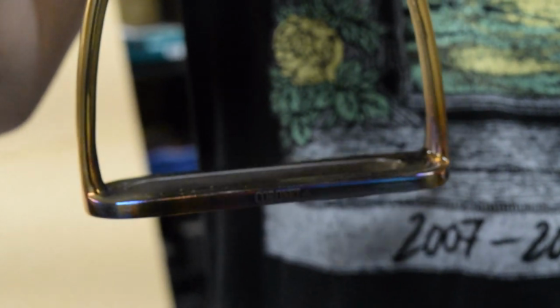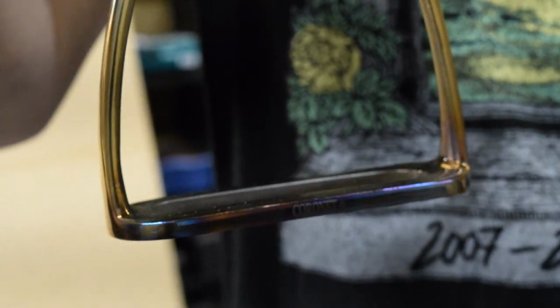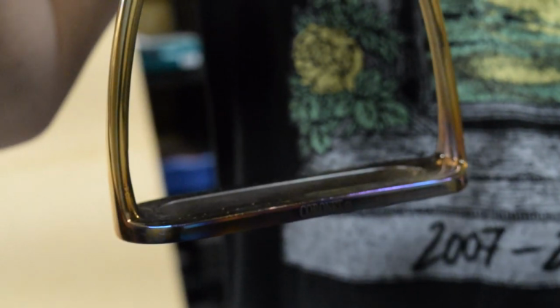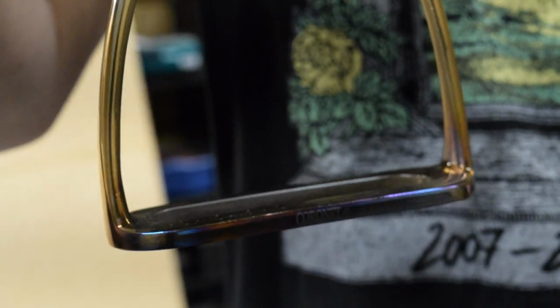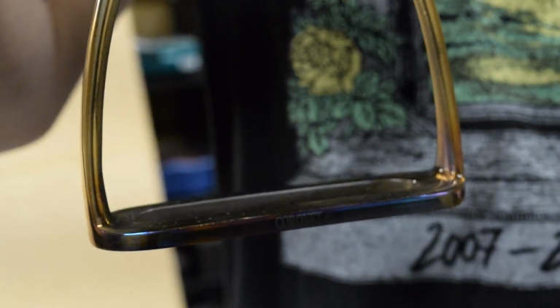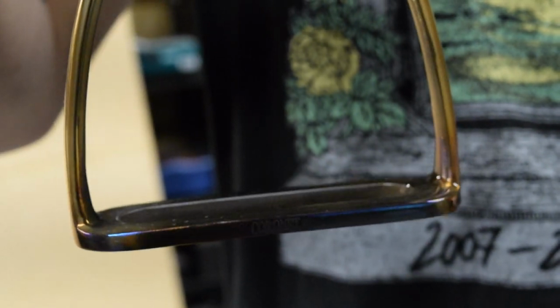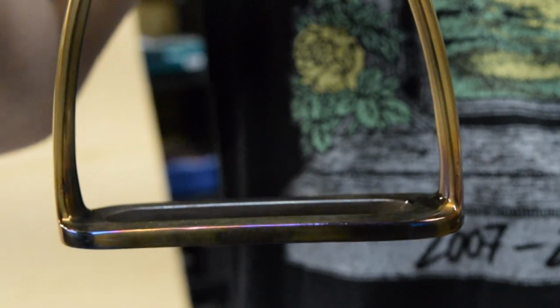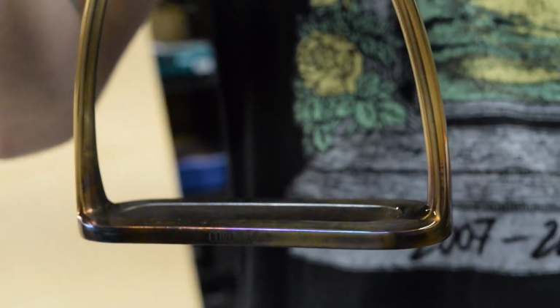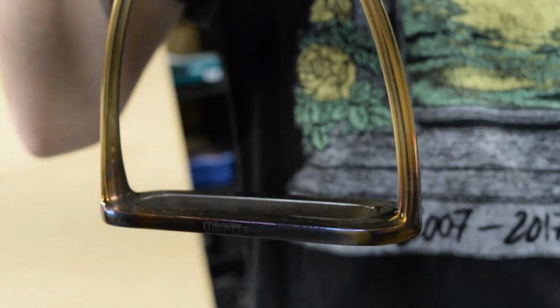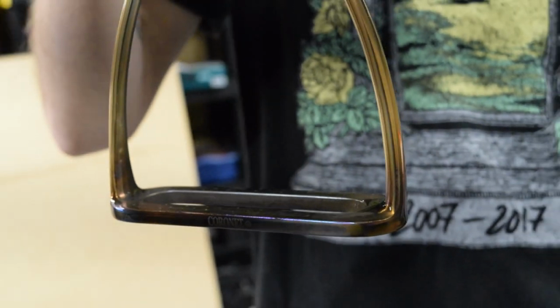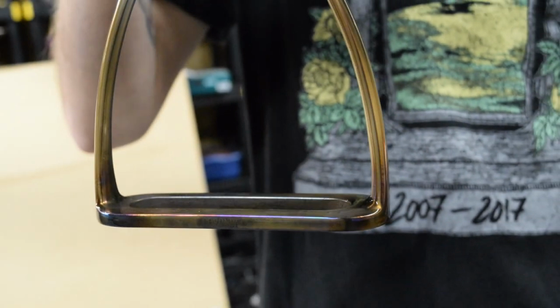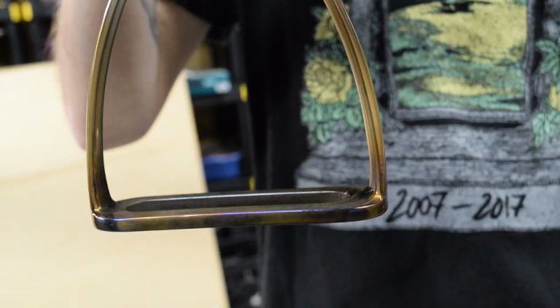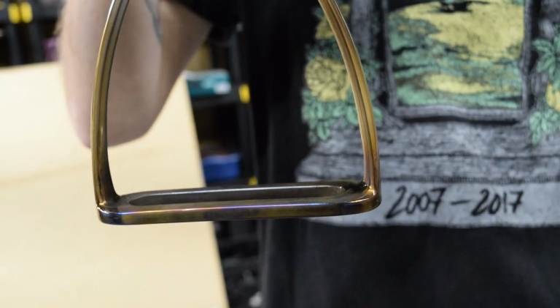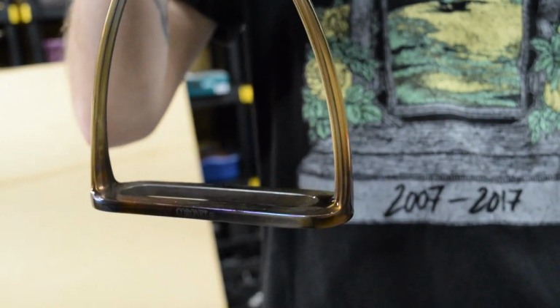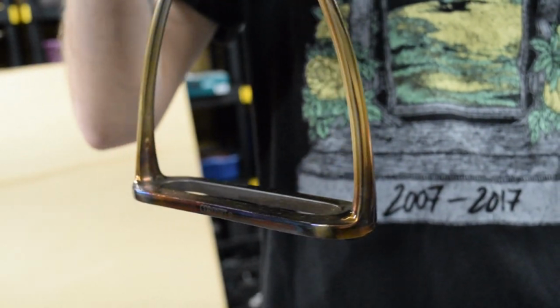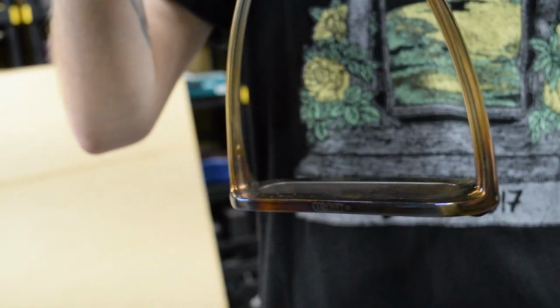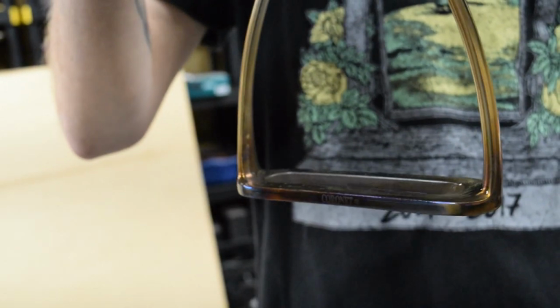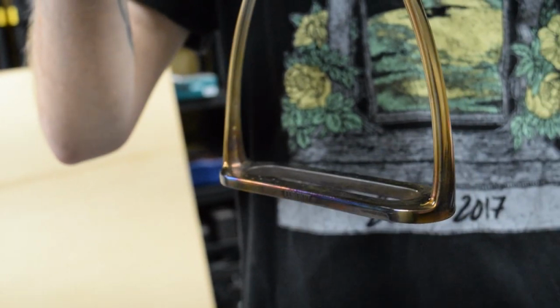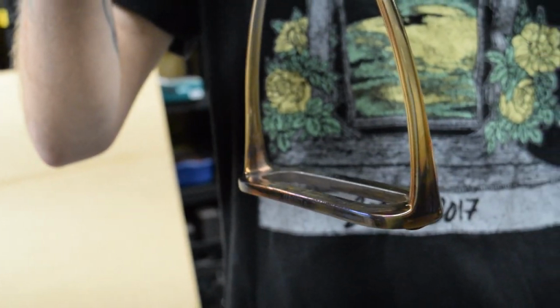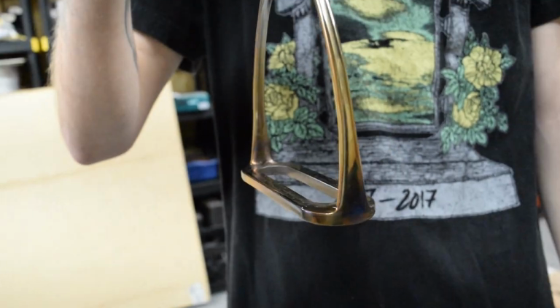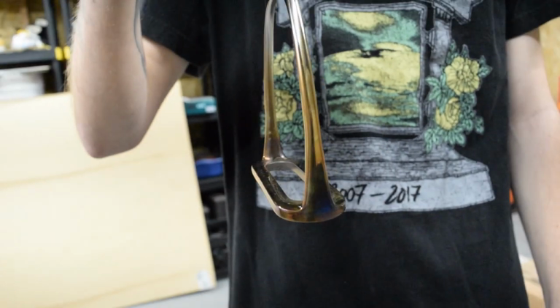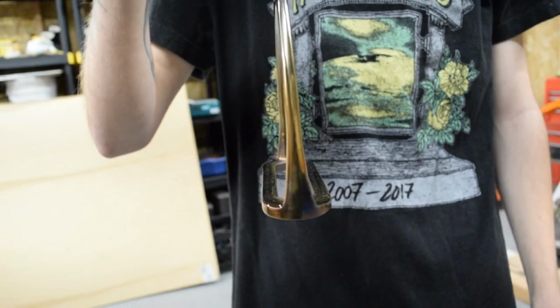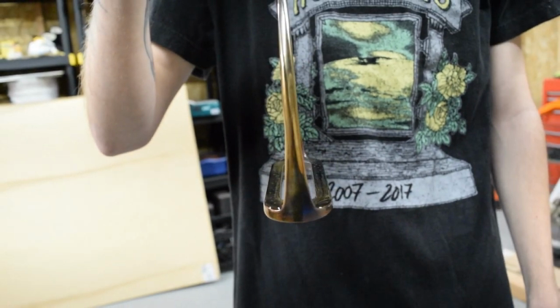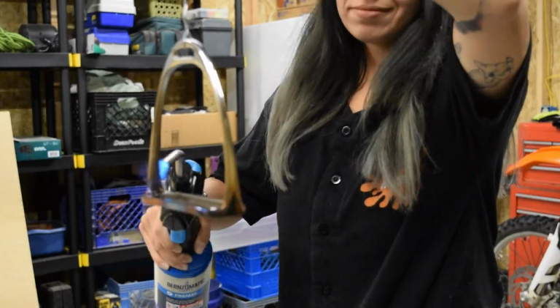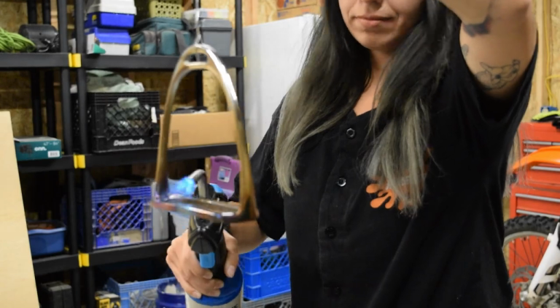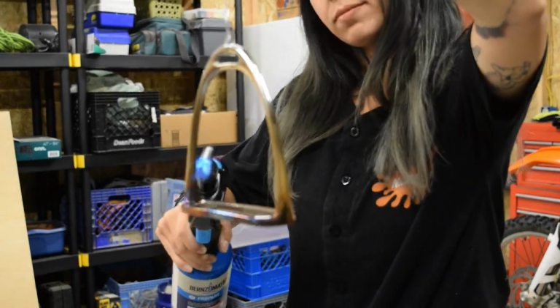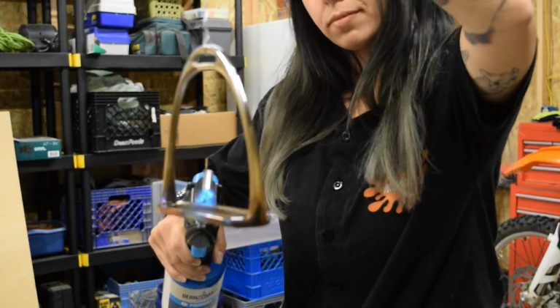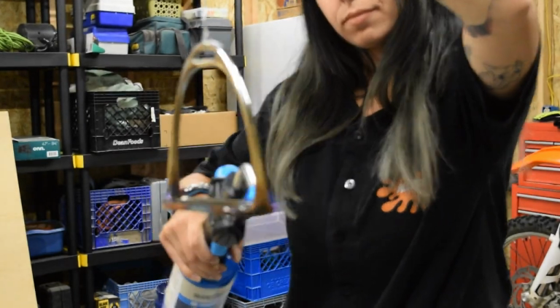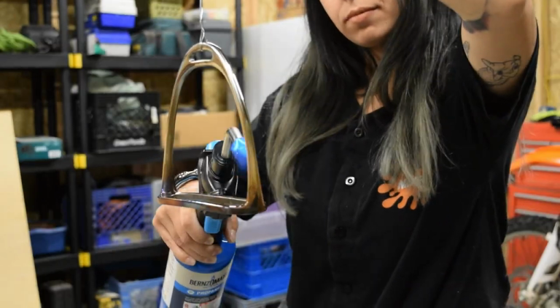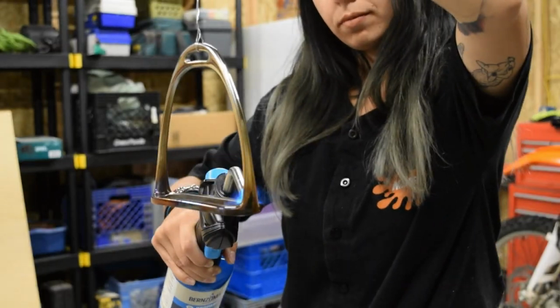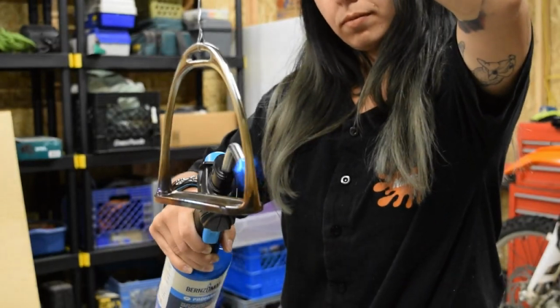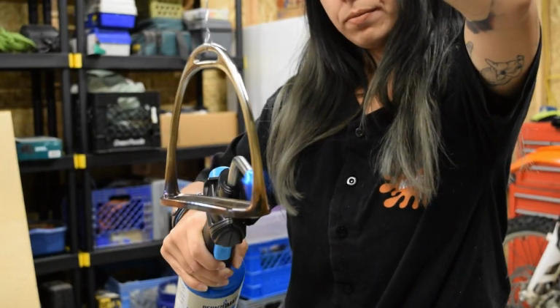We'll go ahead and continue heating it up, go further up the stirrup, and make sure we get the color that we're looking for.